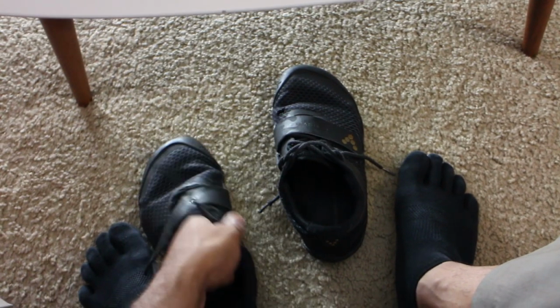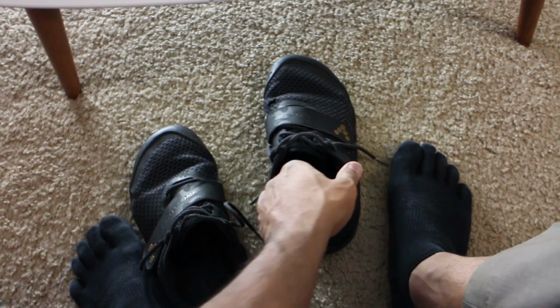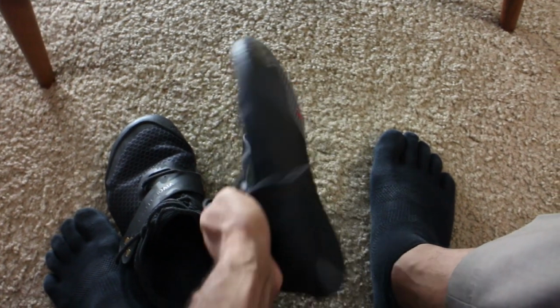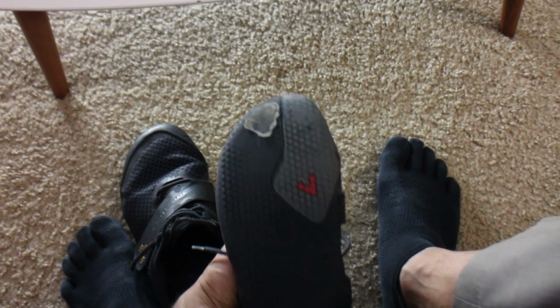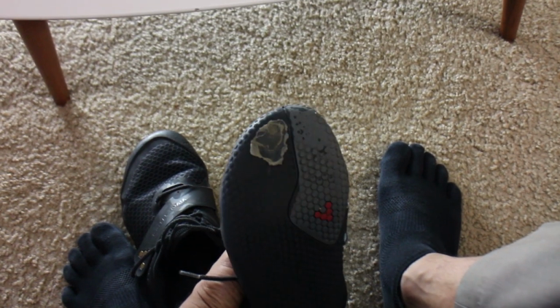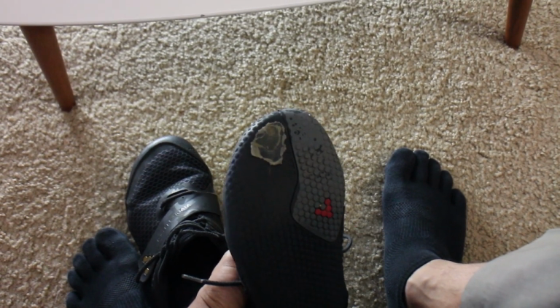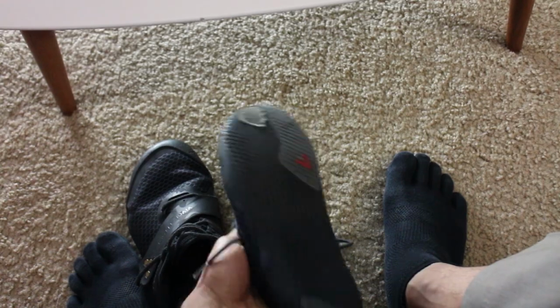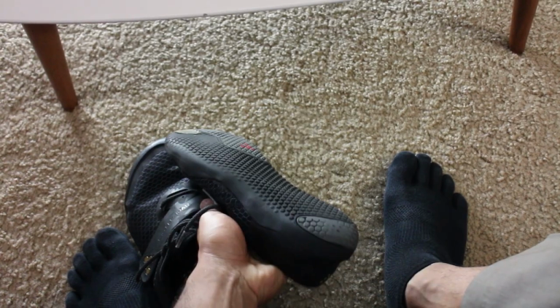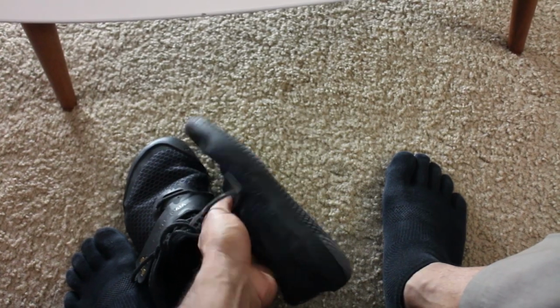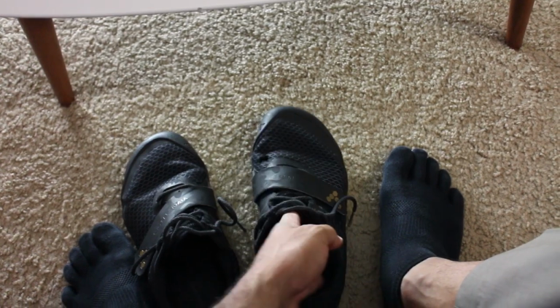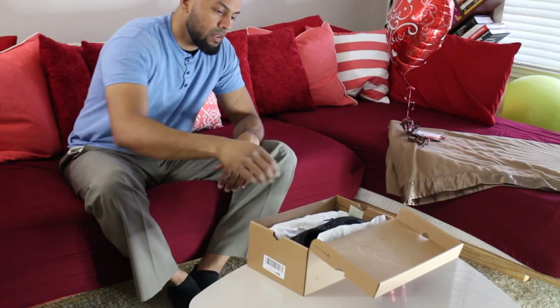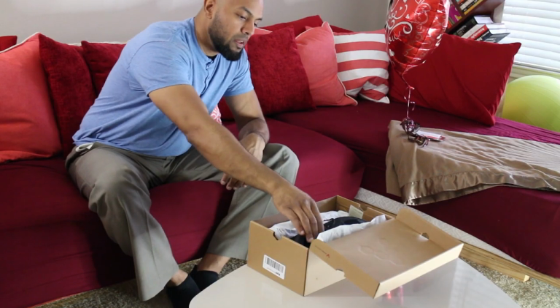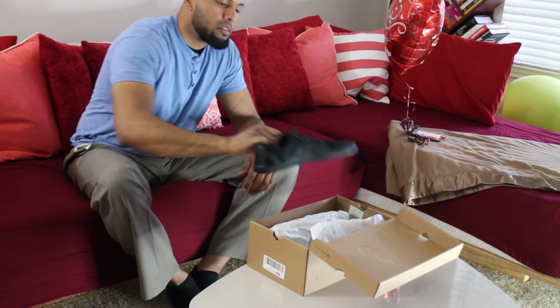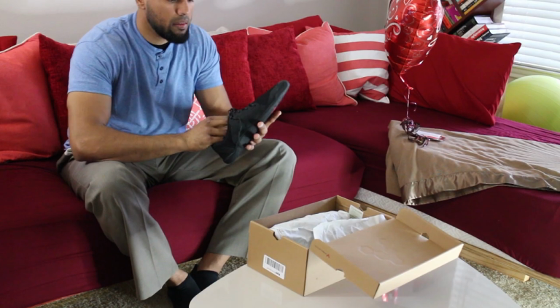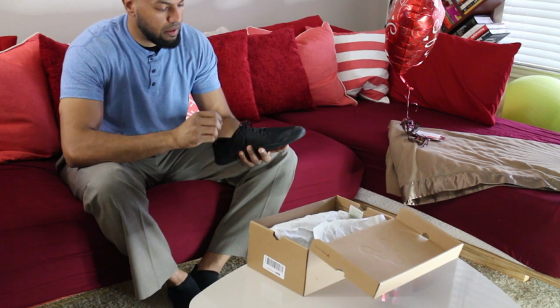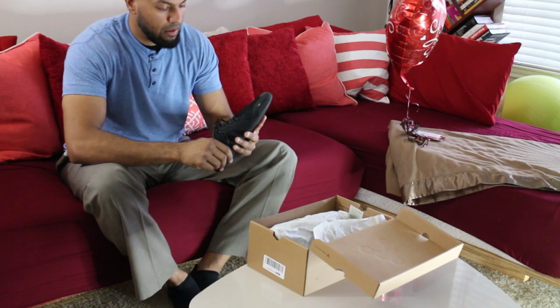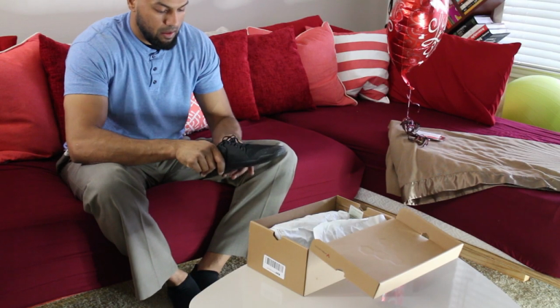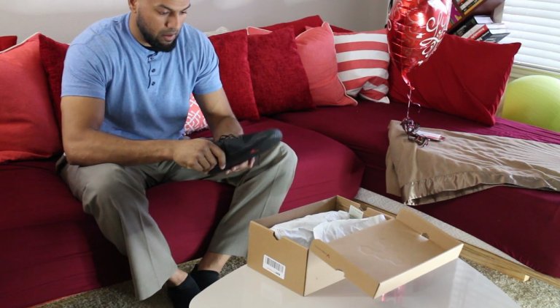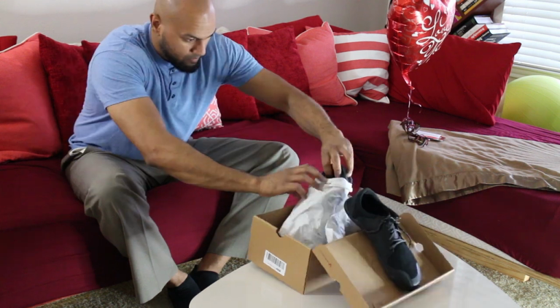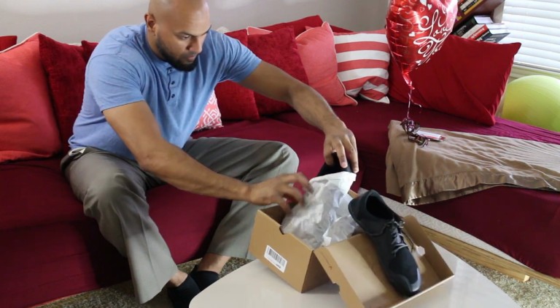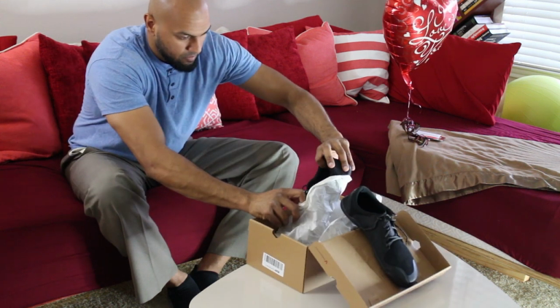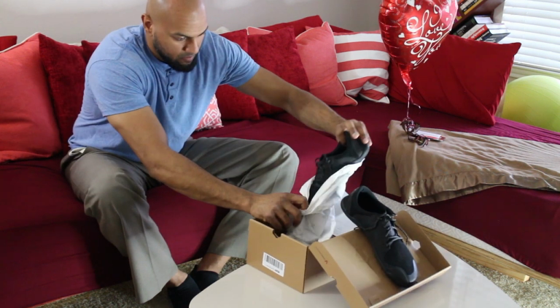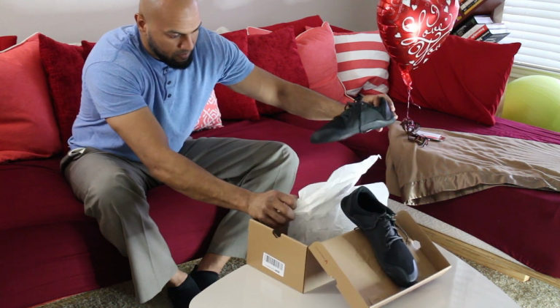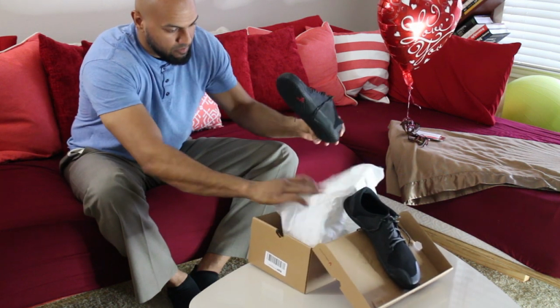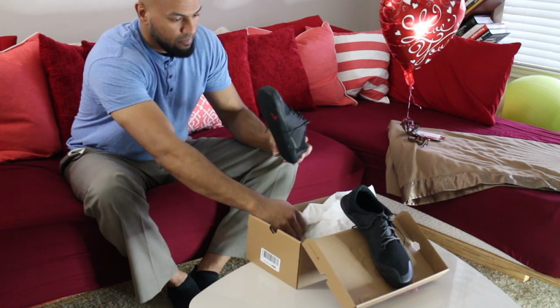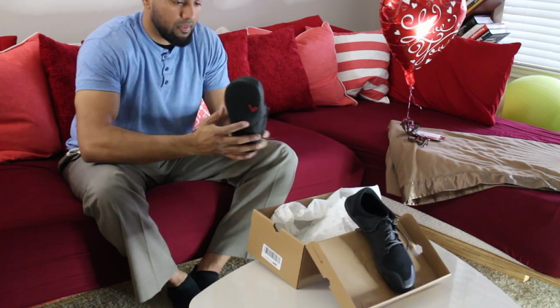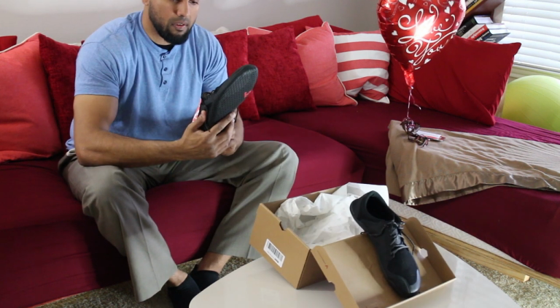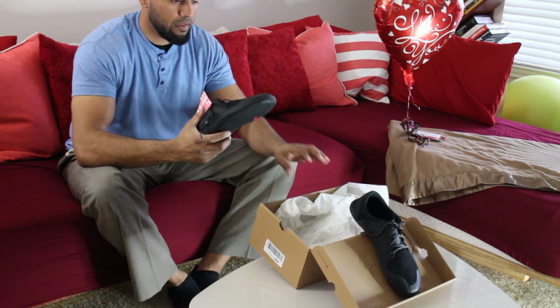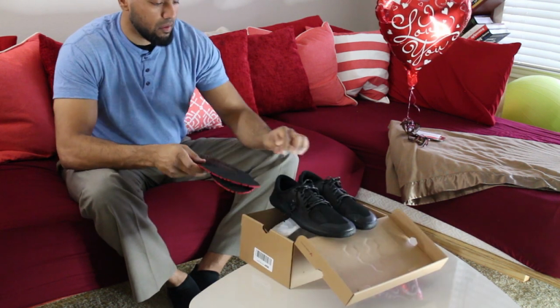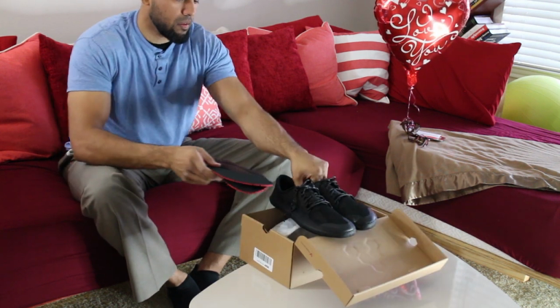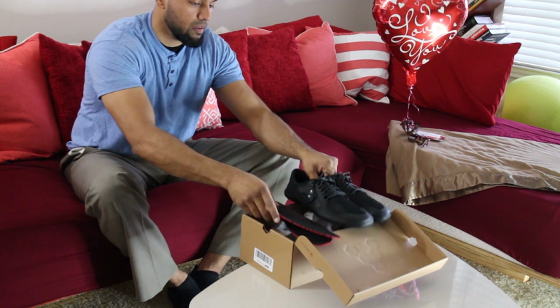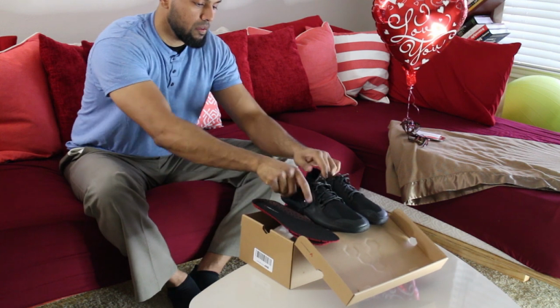So I stopped wearing my Vivo Barefoot shoes and ended up resorting back to some of my old boots and started wearing my five-finger shoes more often. As a gift, my wife bought me a pair of Primus Light.